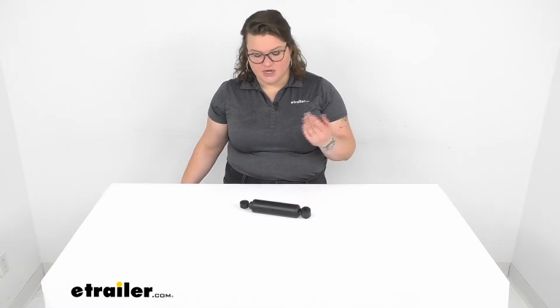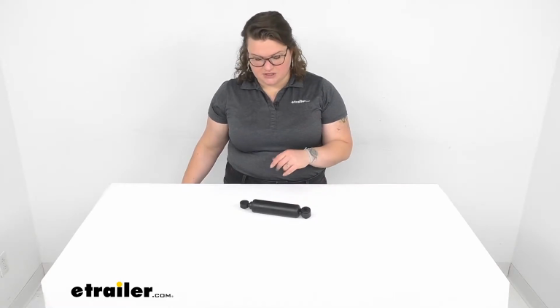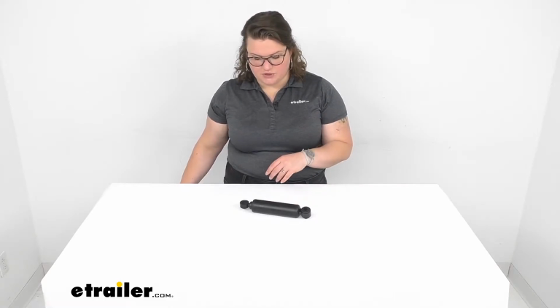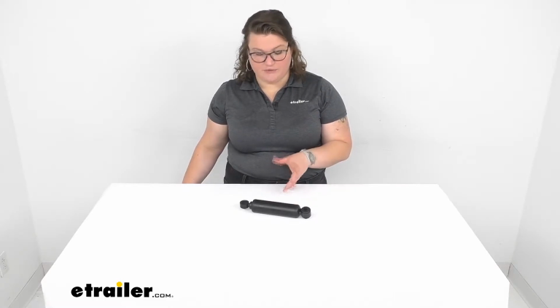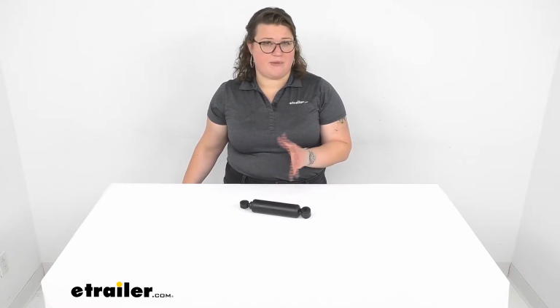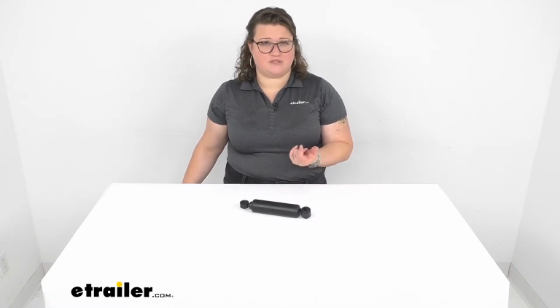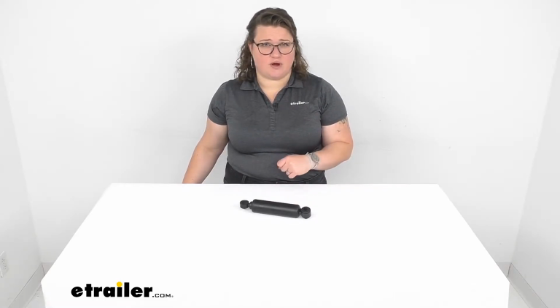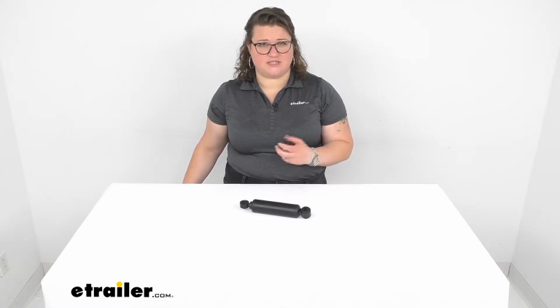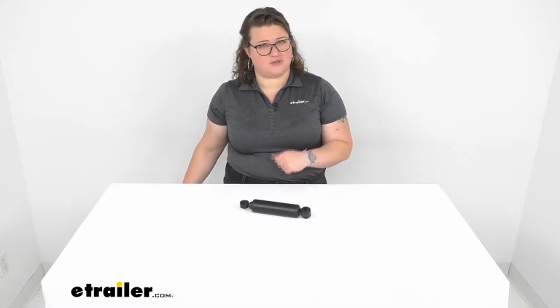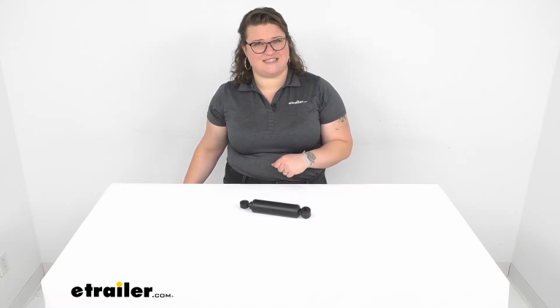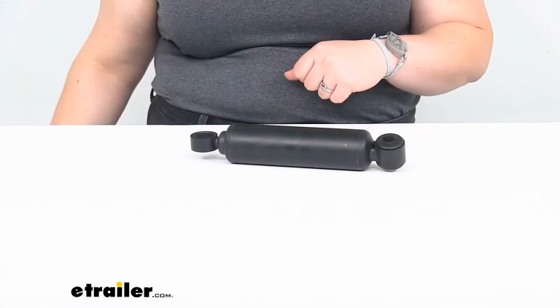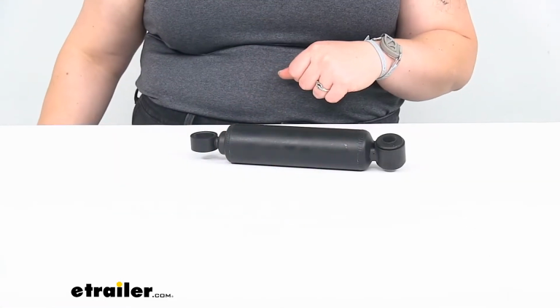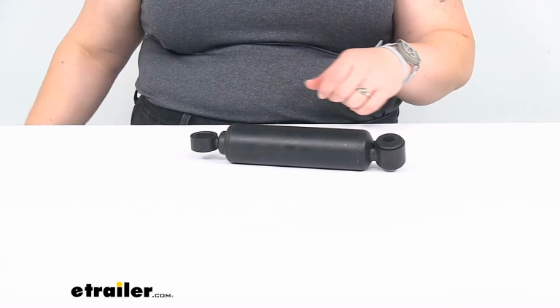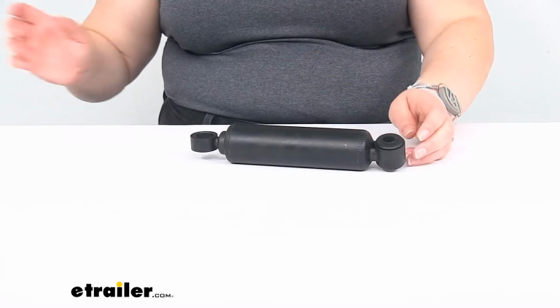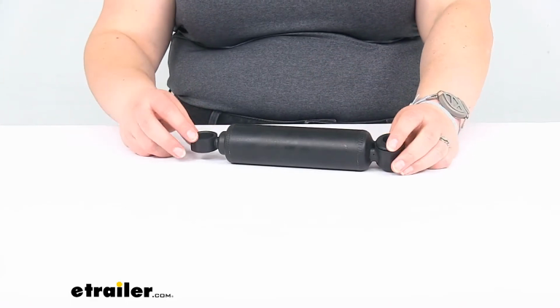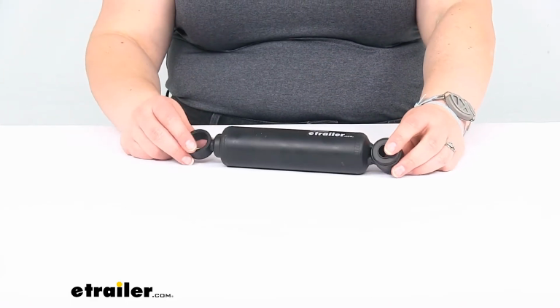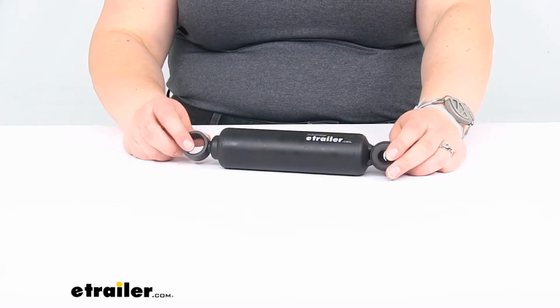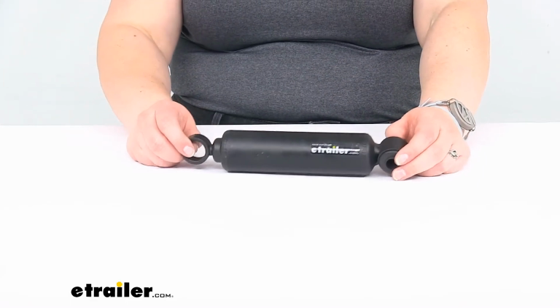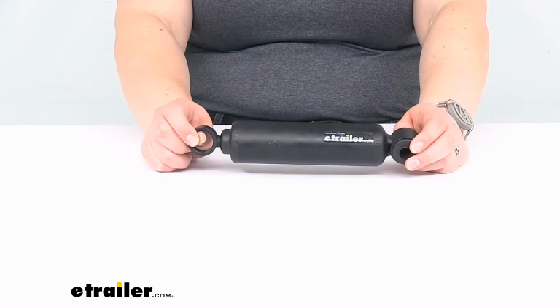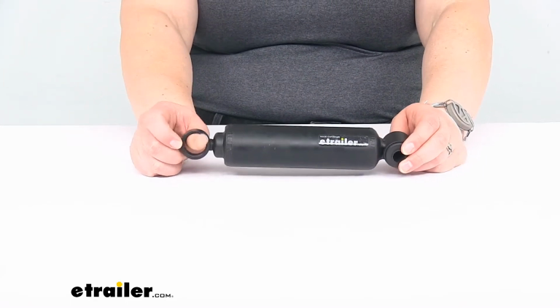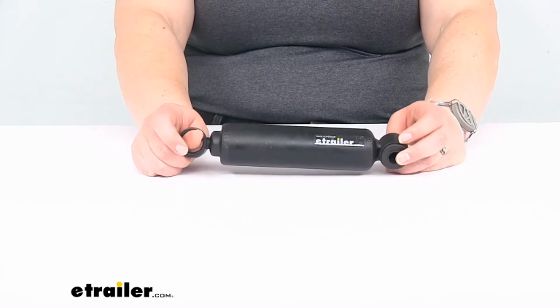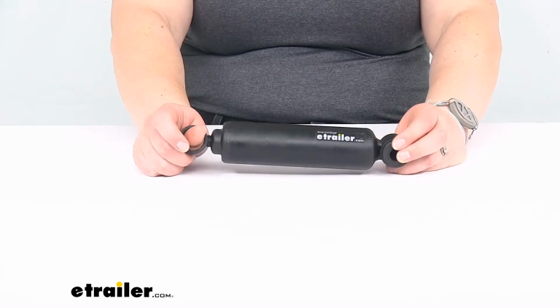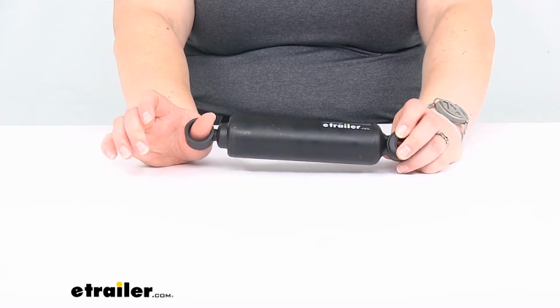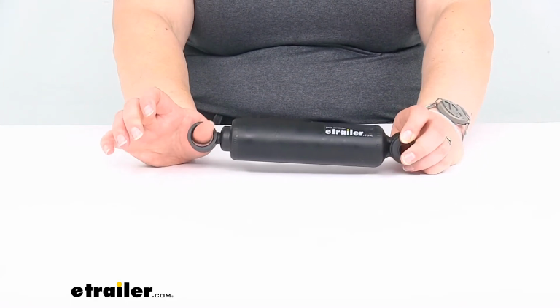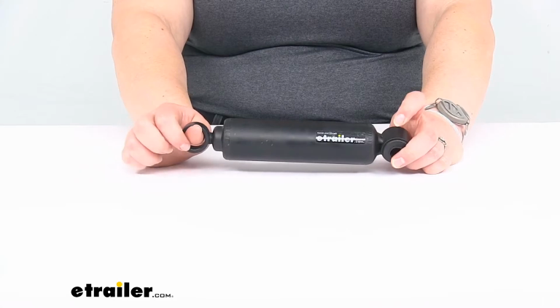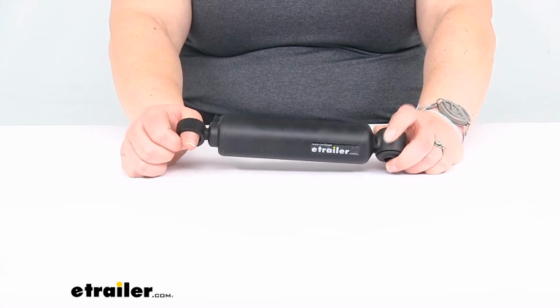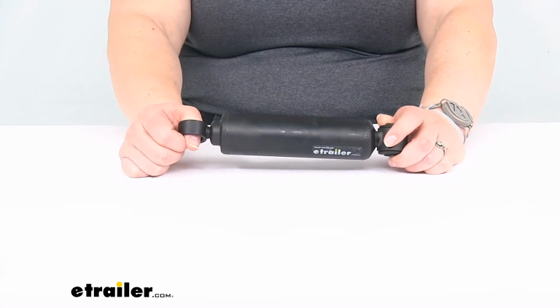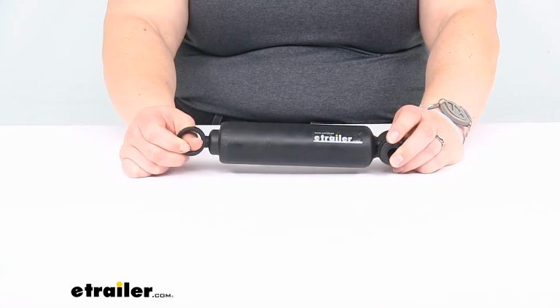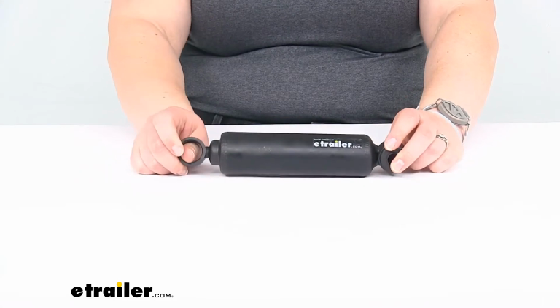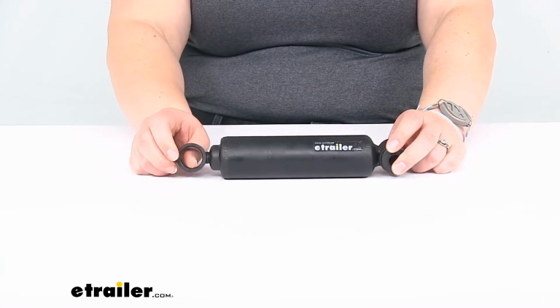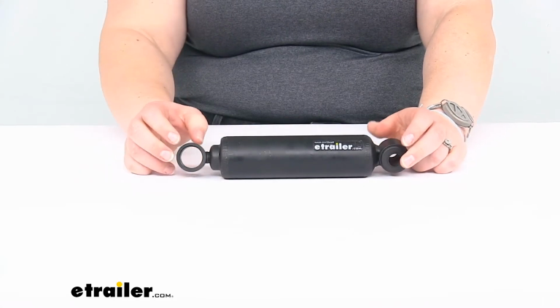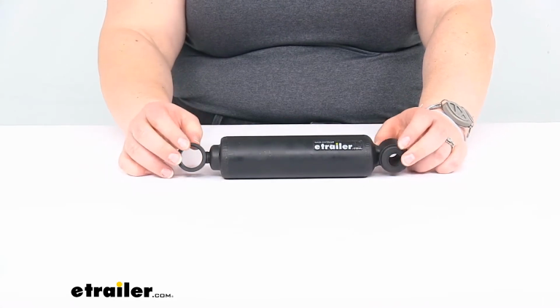Let's take a closer look and I'll give you a couple of measurements just for reference to make sure this is the right fit for you. This goes for your Titan surge brake actuator — that's going to be the model 20 Titan brake actuator.